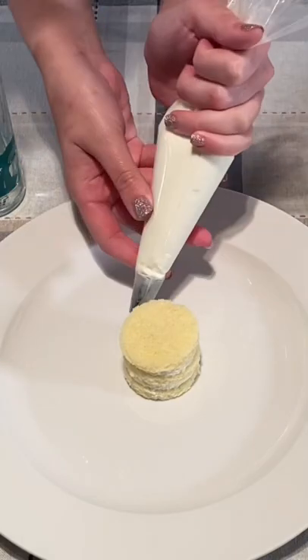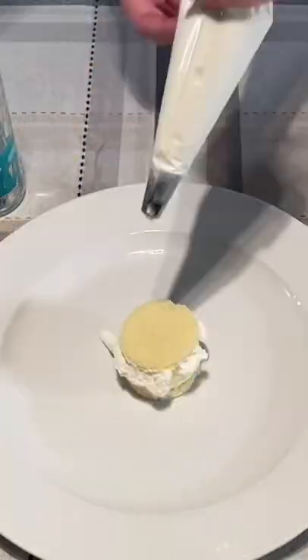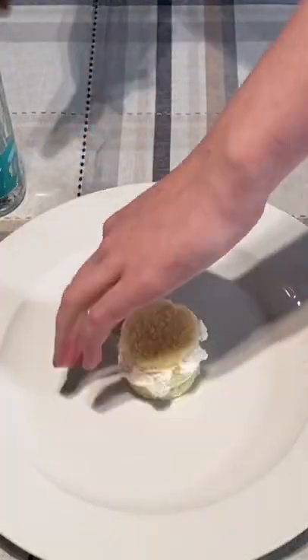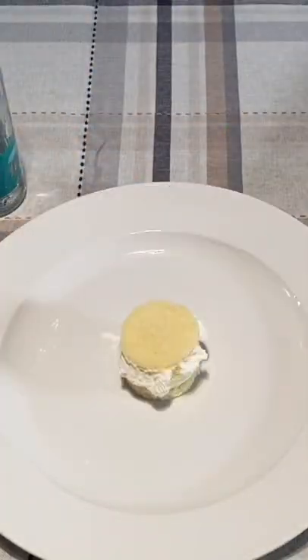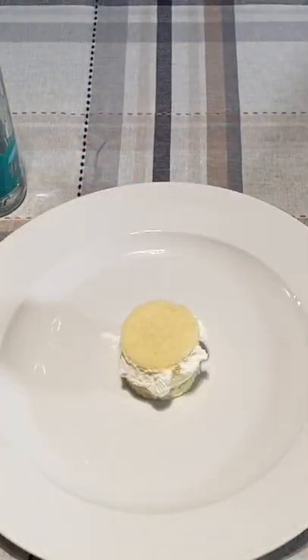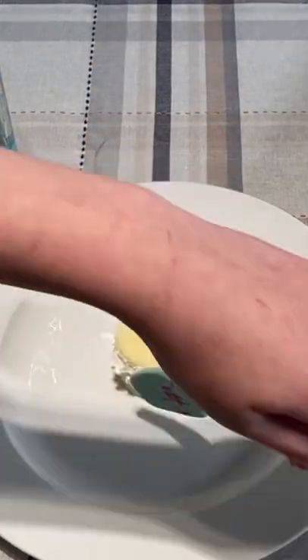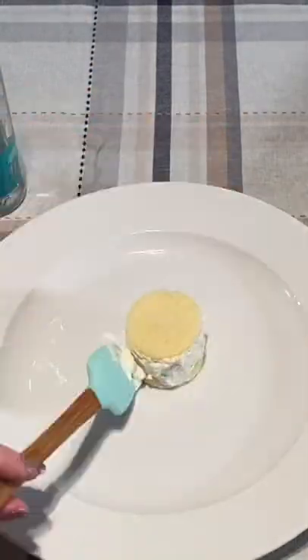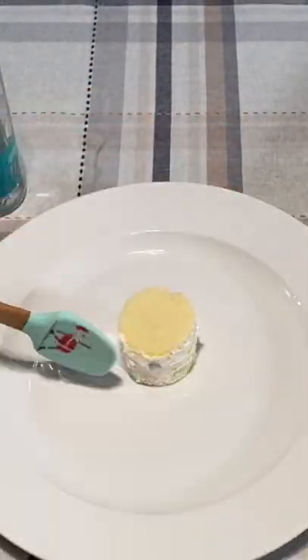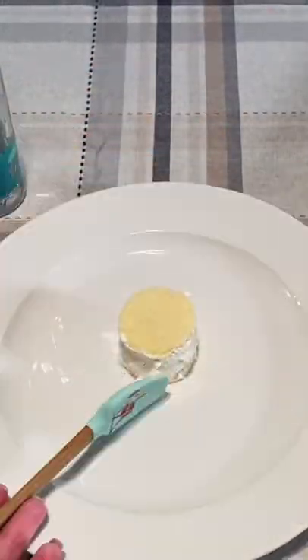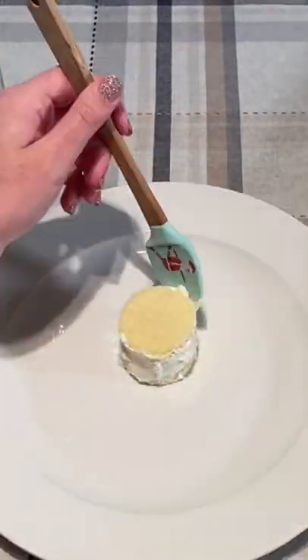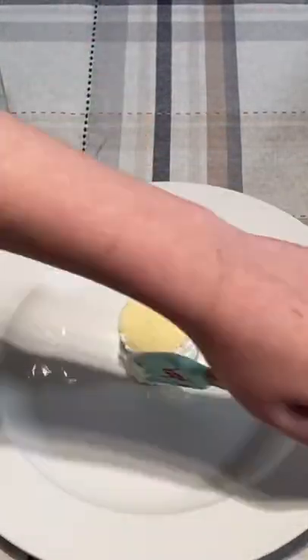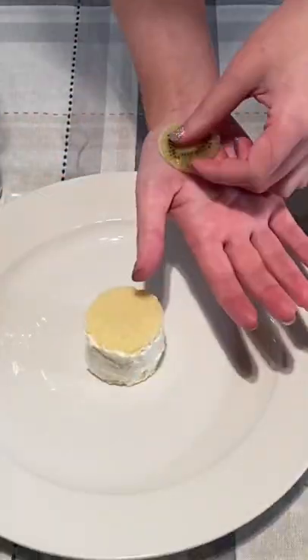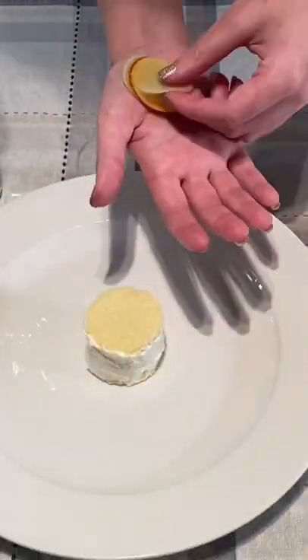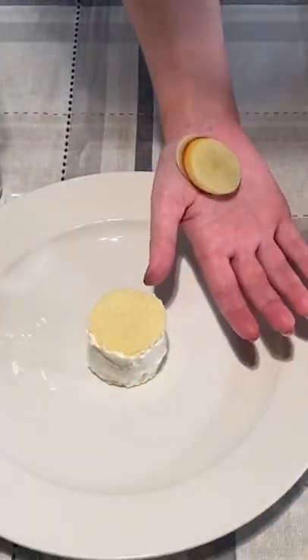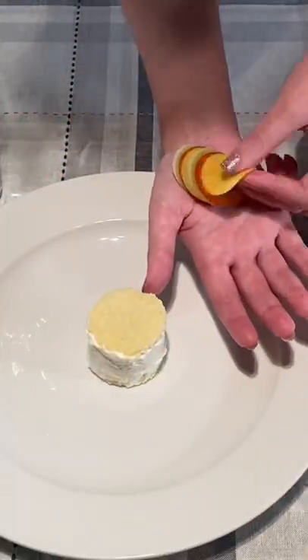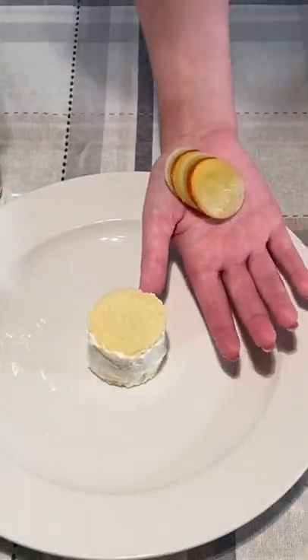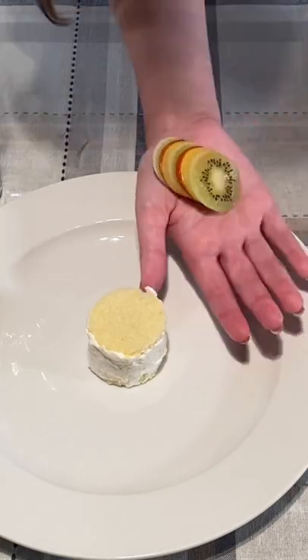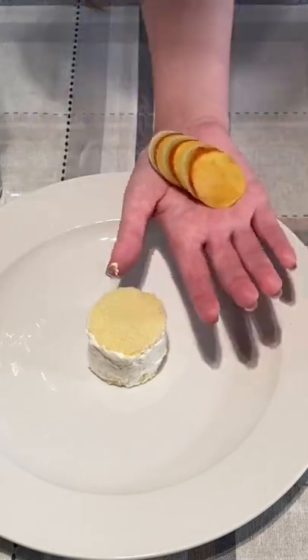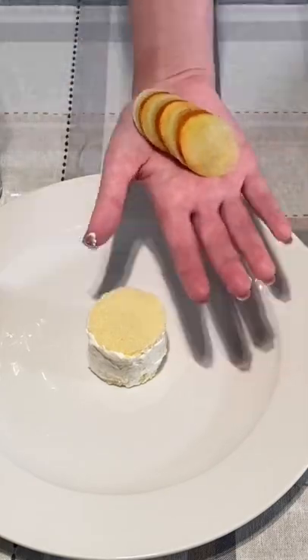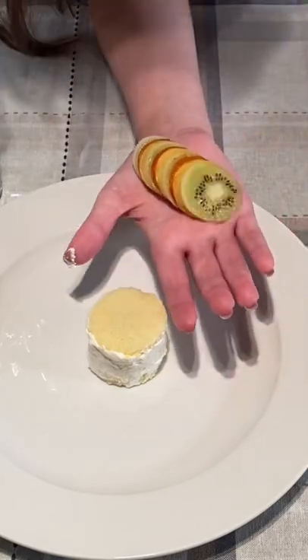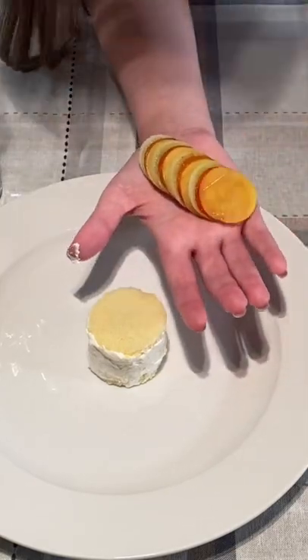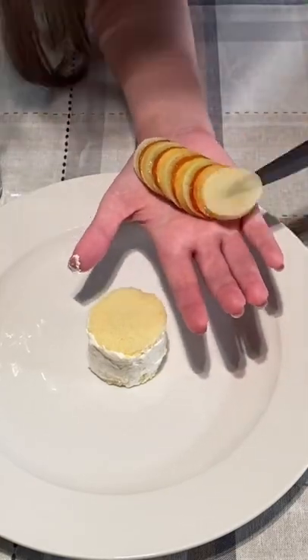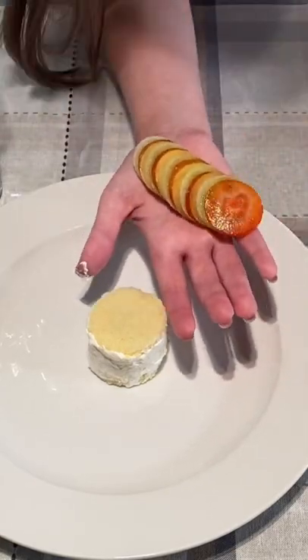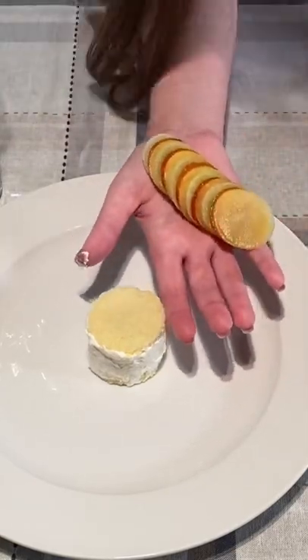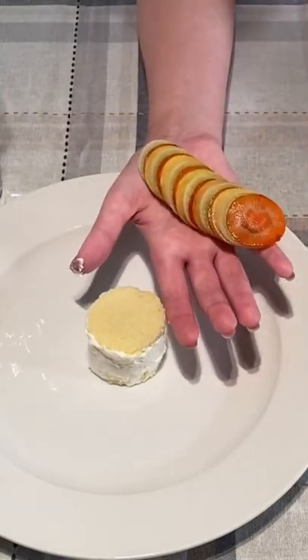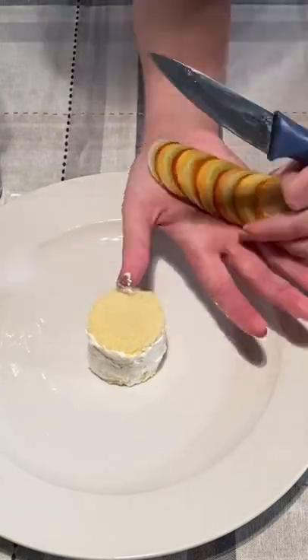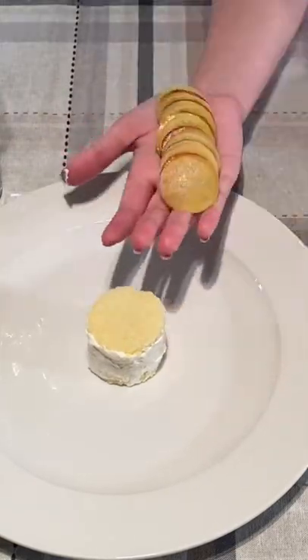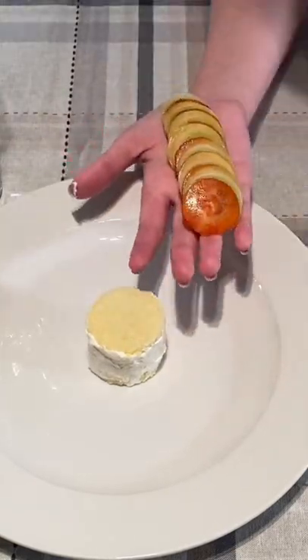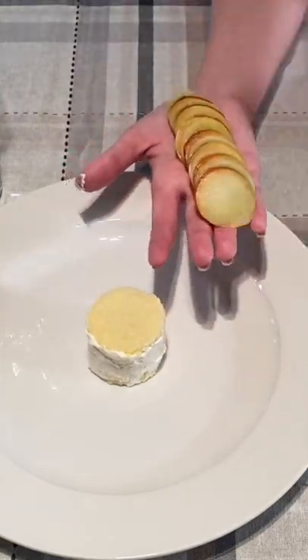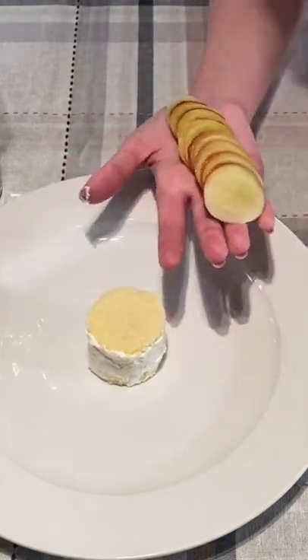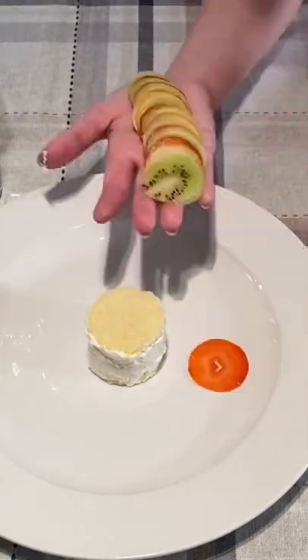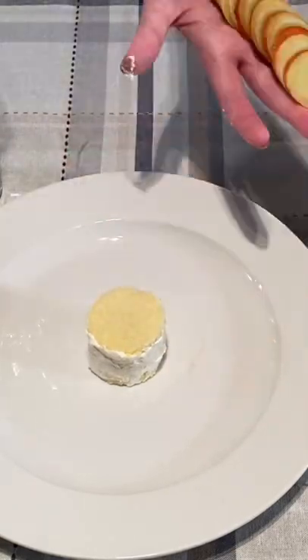Then I added a thin layer of whipped cream to help the fruit stick. I then stacked the fruits in my hand very close together in an alternating pattern, then I wrapped it around the outside of my cake.